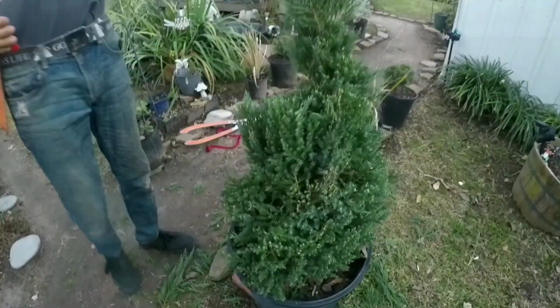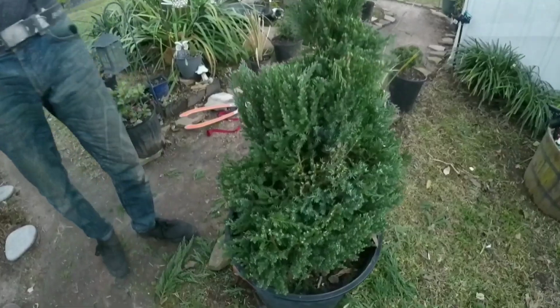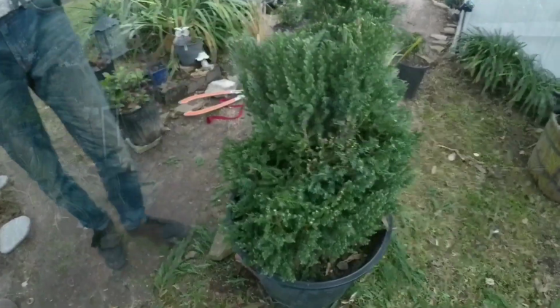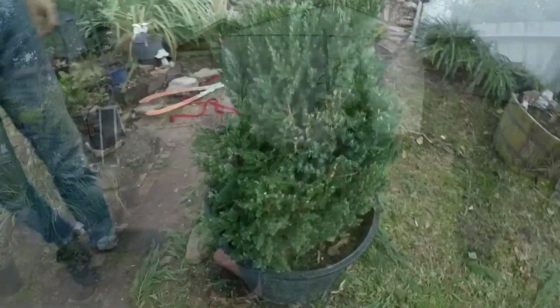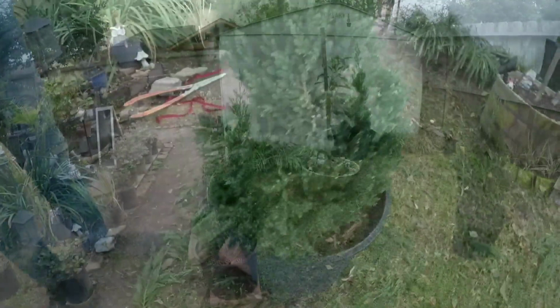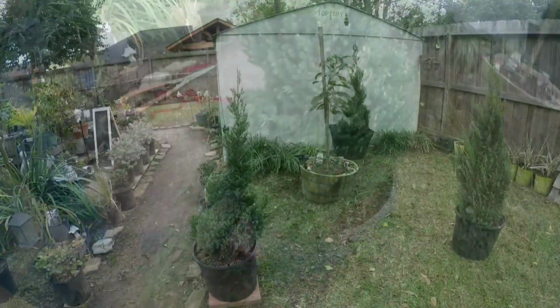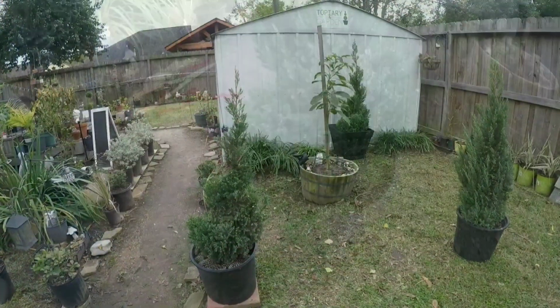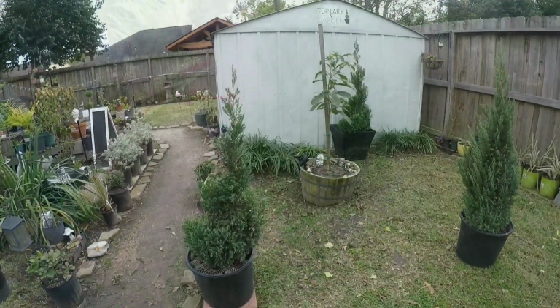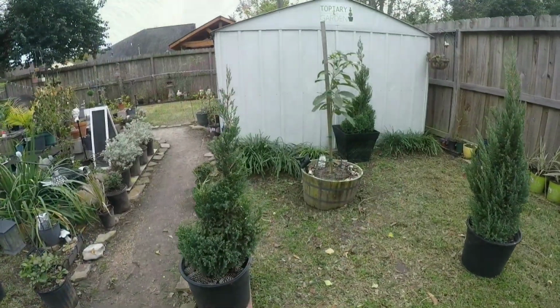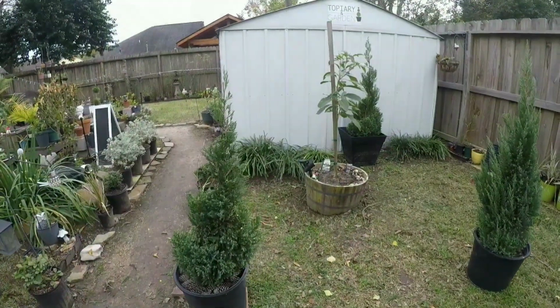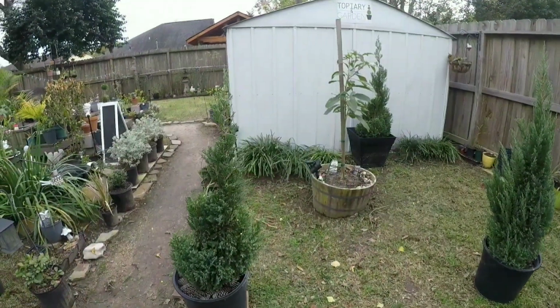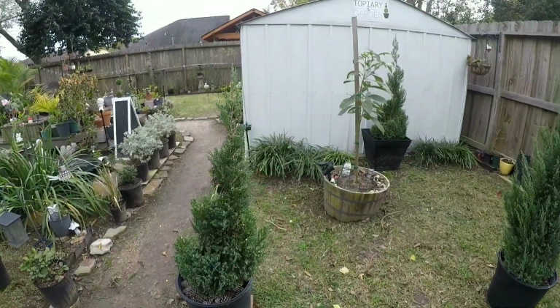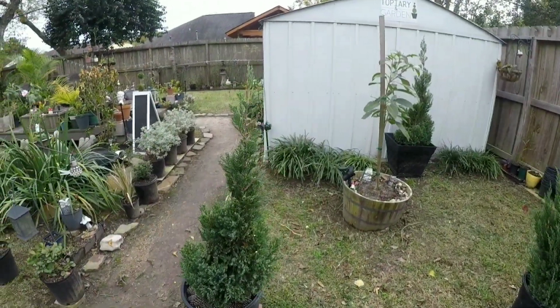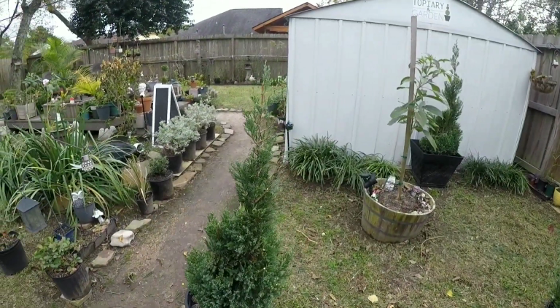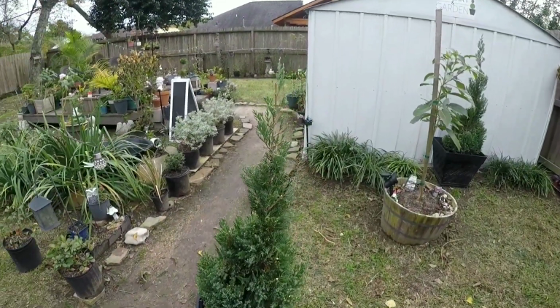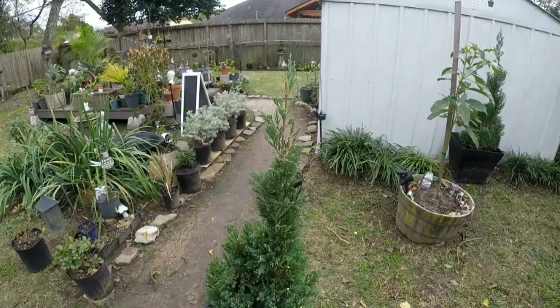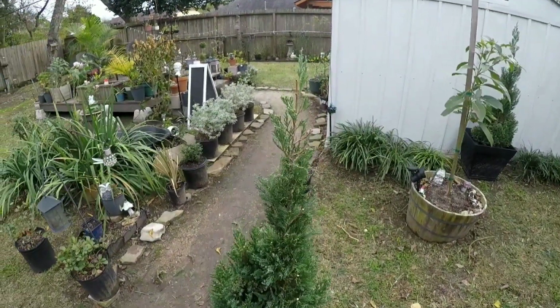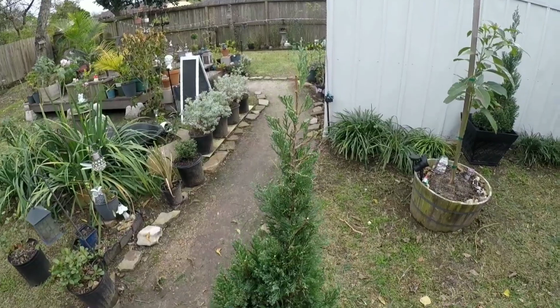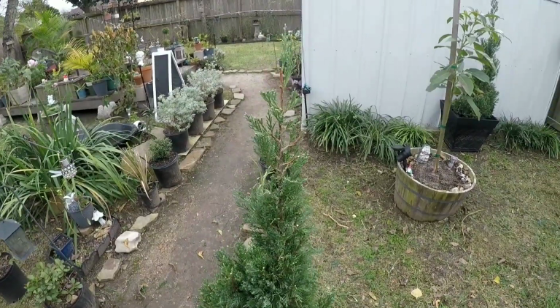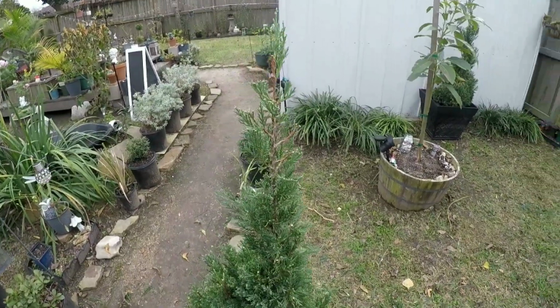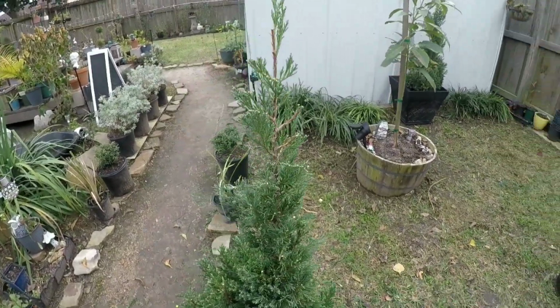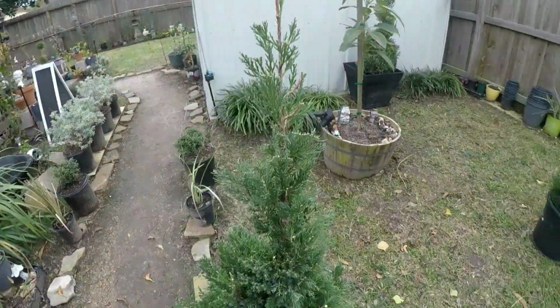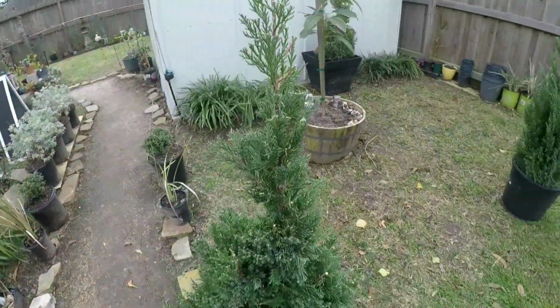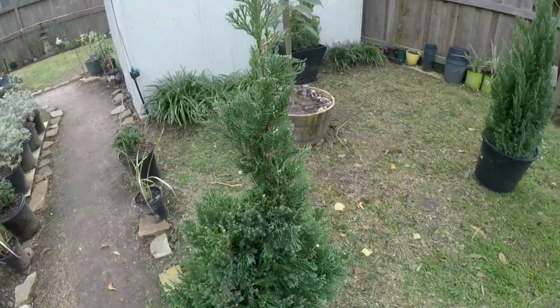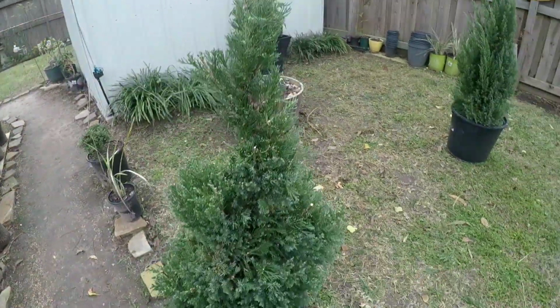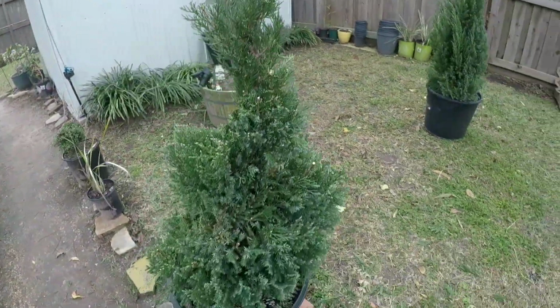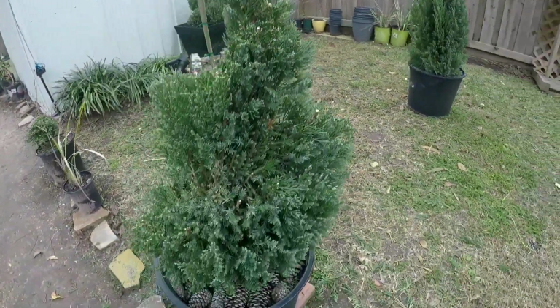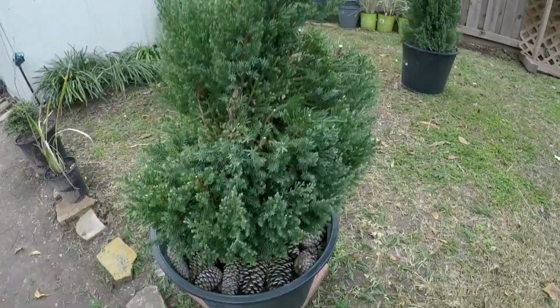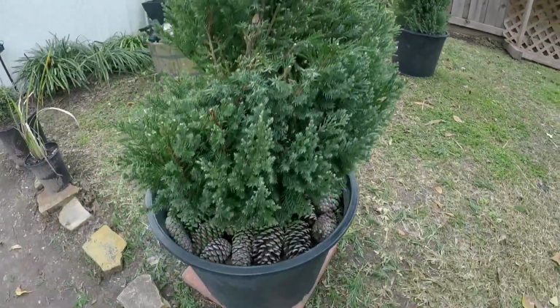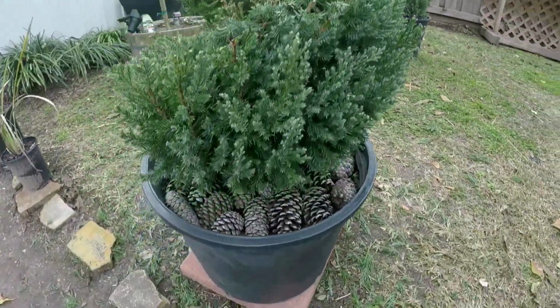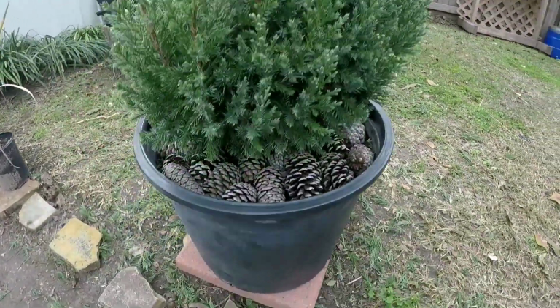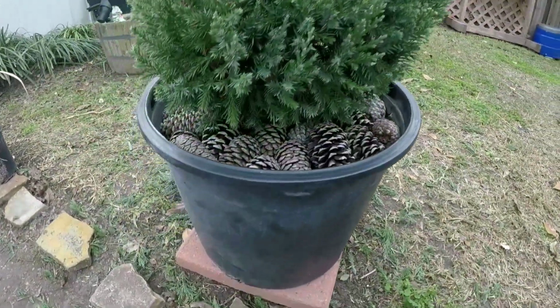From Topiary and Garden, we want to thank you for taking your time and watching this blue point juniper transform into a beautiful spiral. Don't forget to like, share, and subscribe.